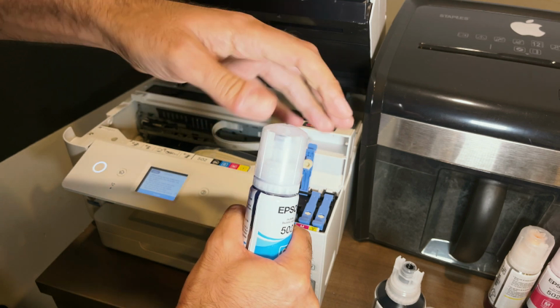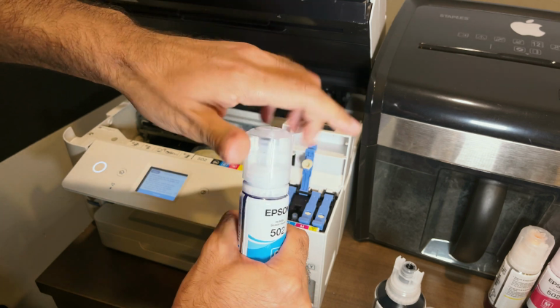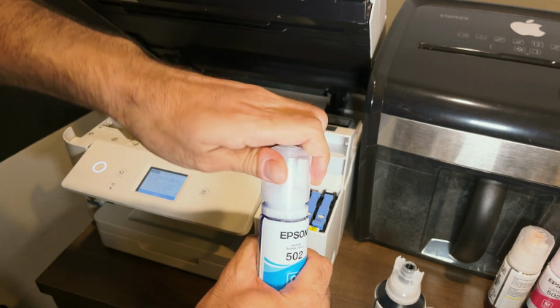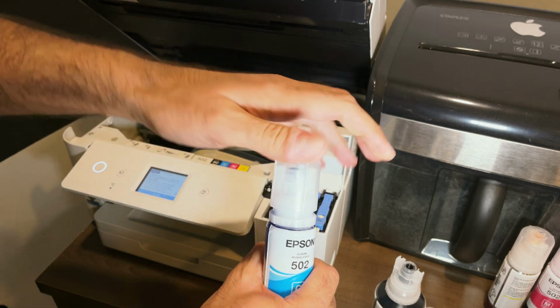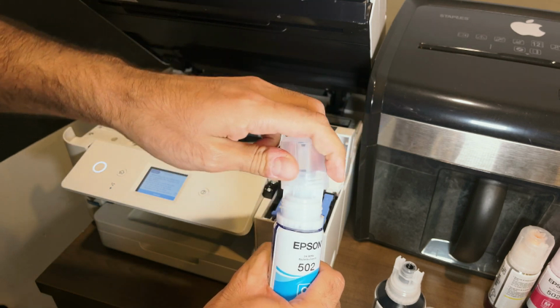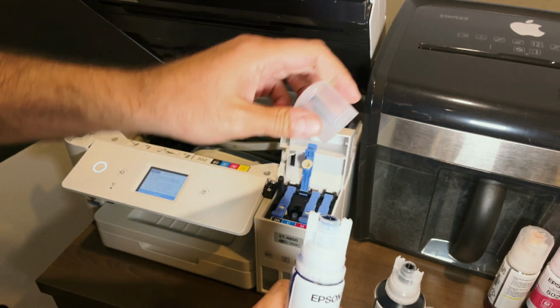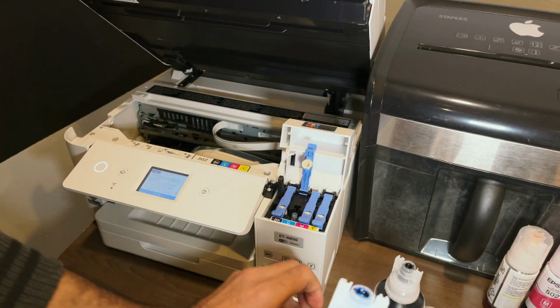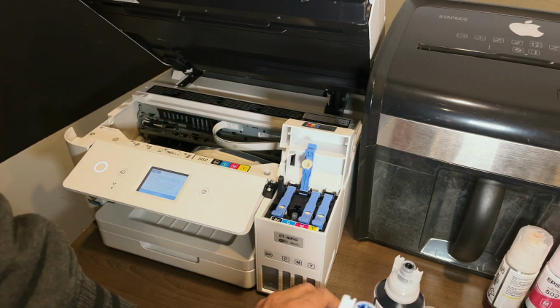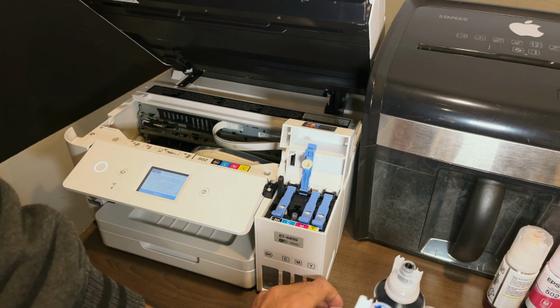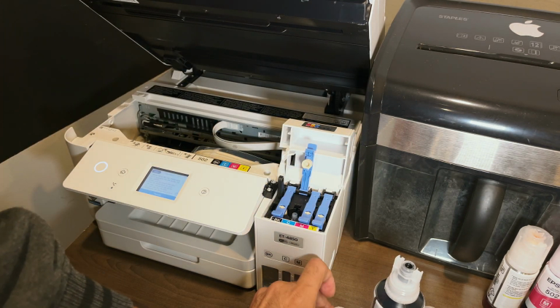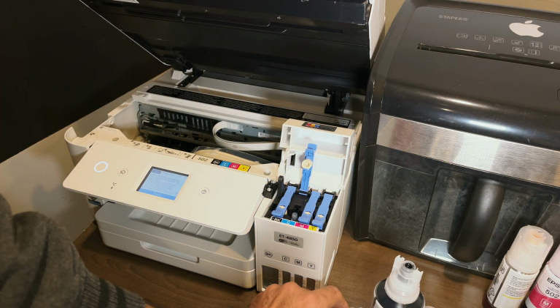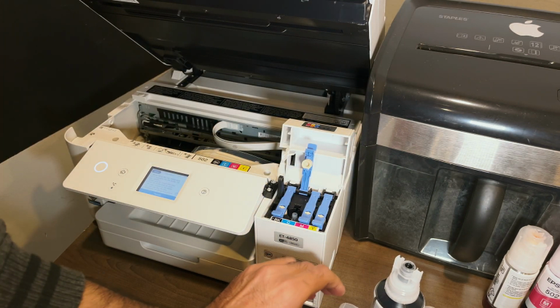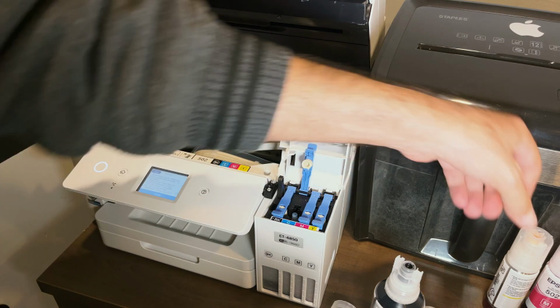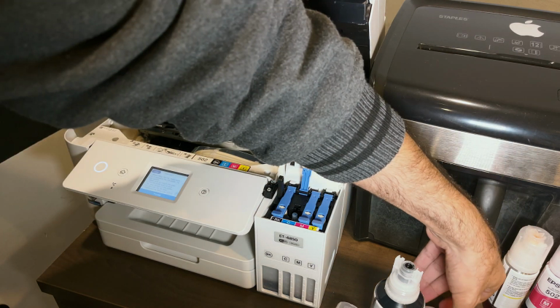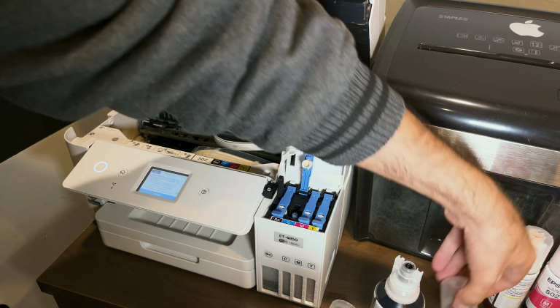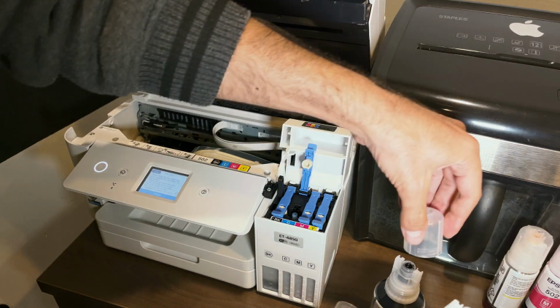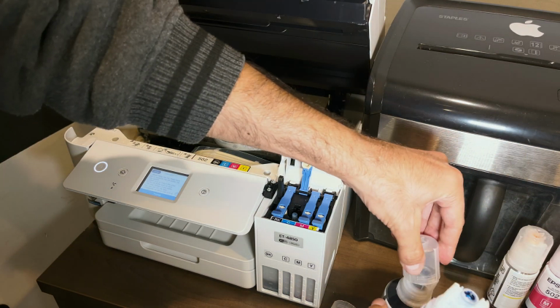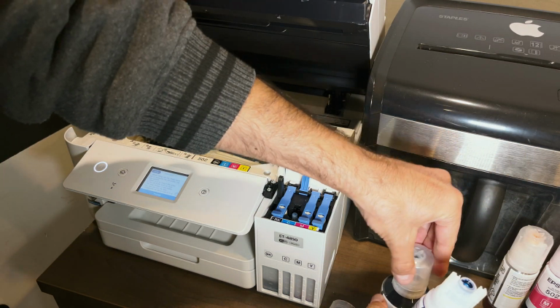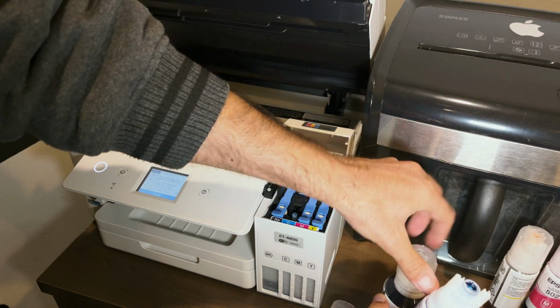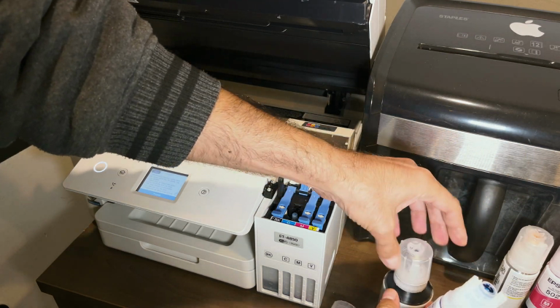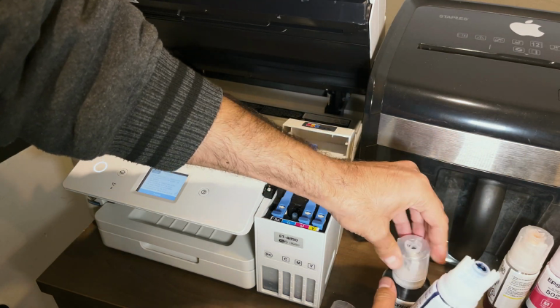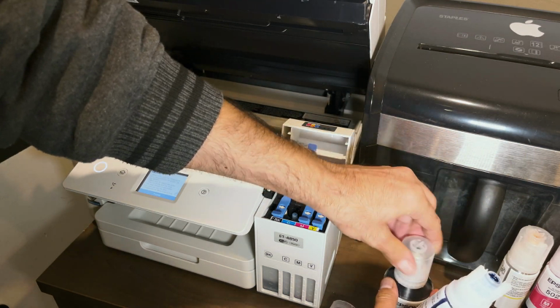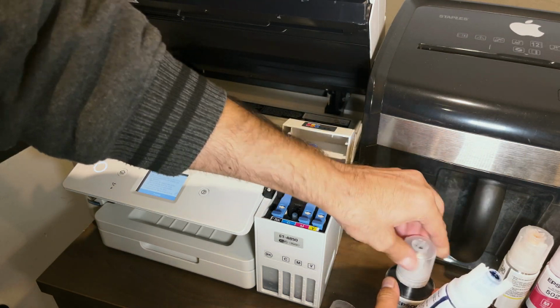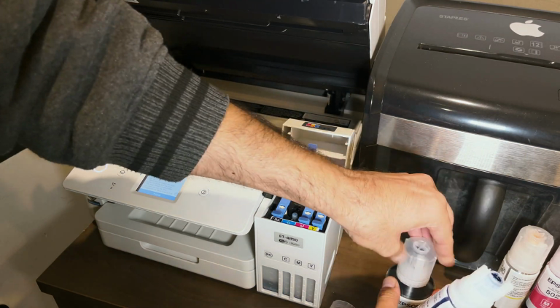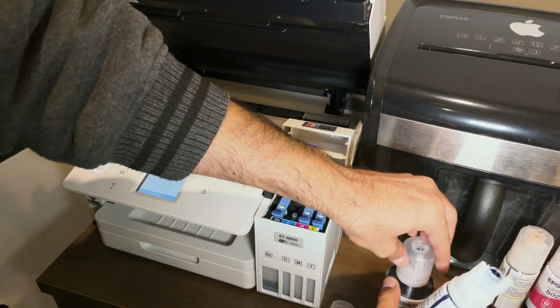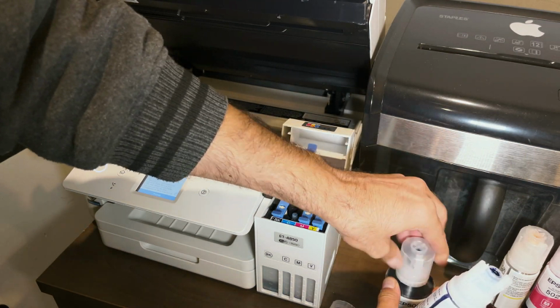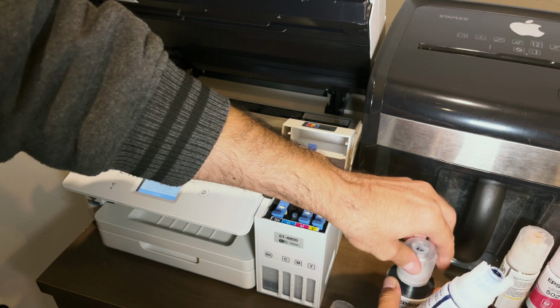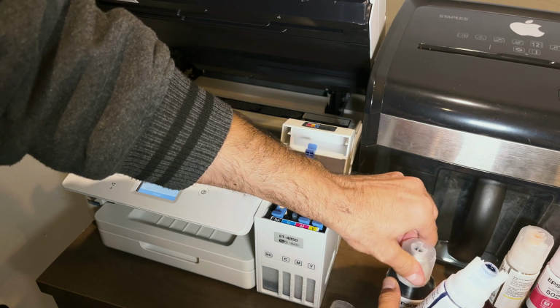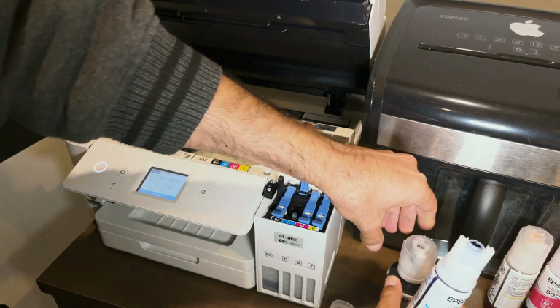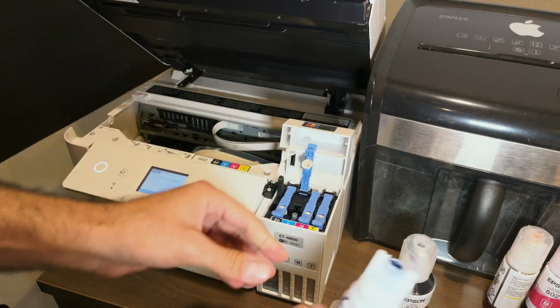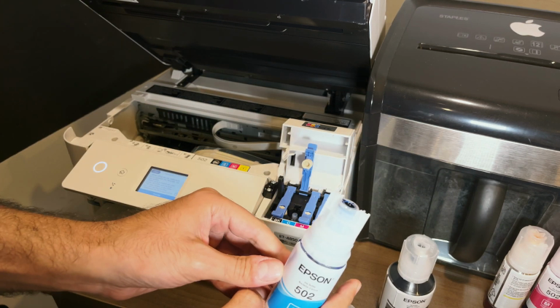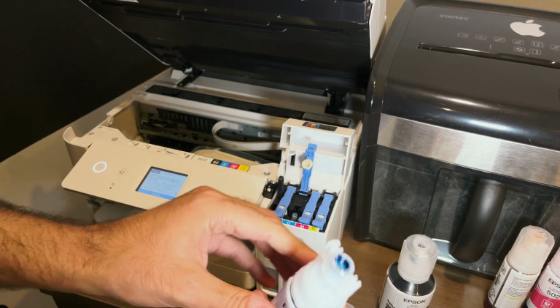The aftermarket ink doesn't have any smudges or anything like that, which is cool. You just turn the bottle over onto the correct indicator and fill up the printer — that's pretty much how you do it.